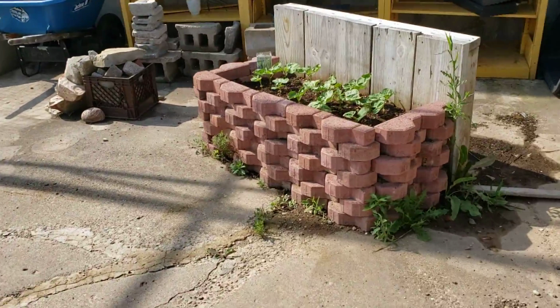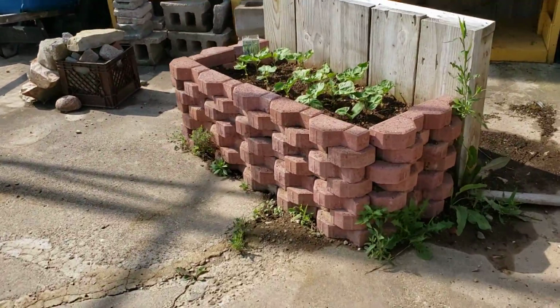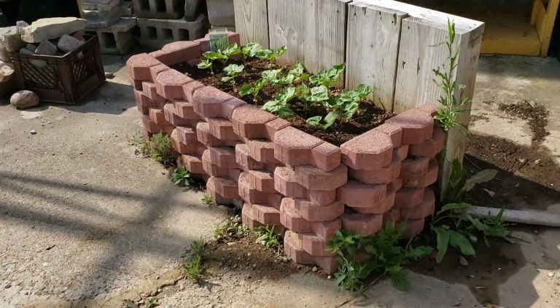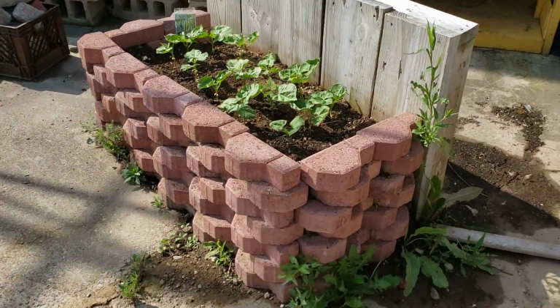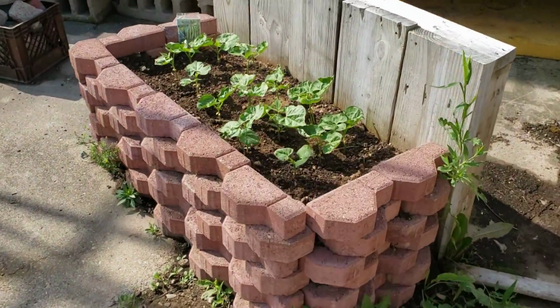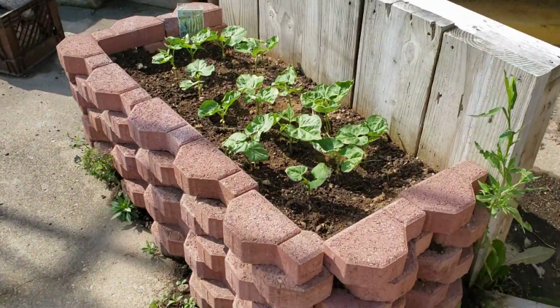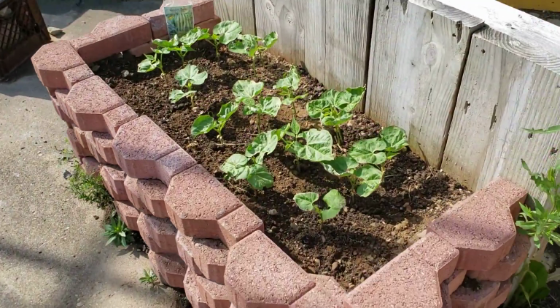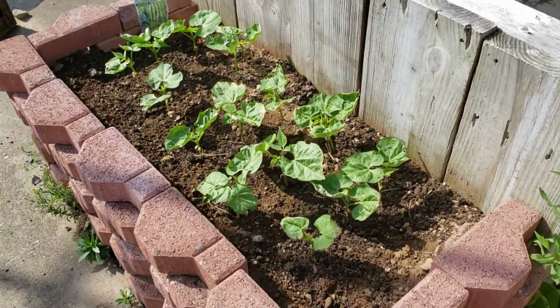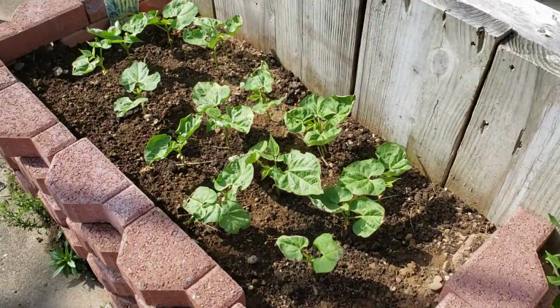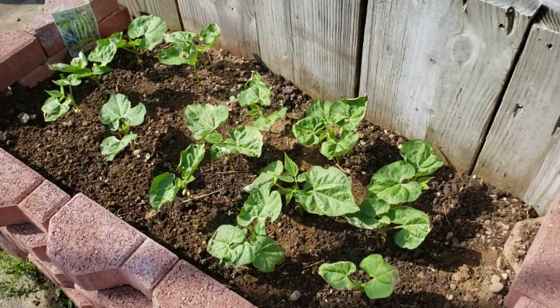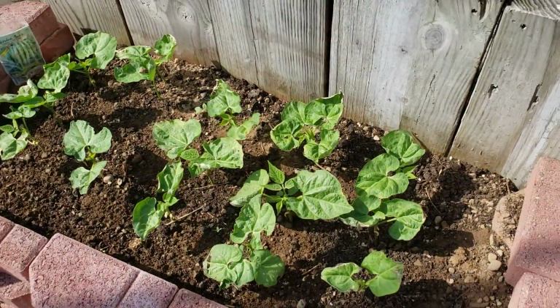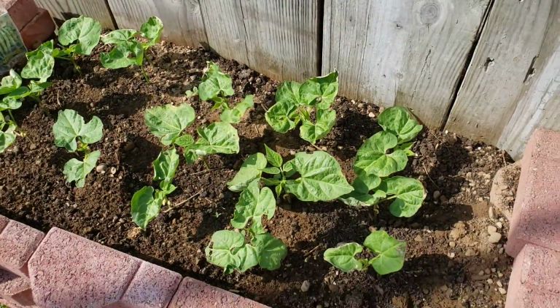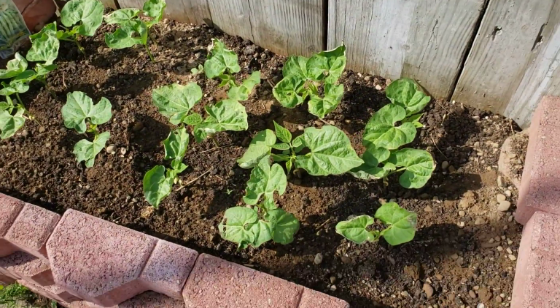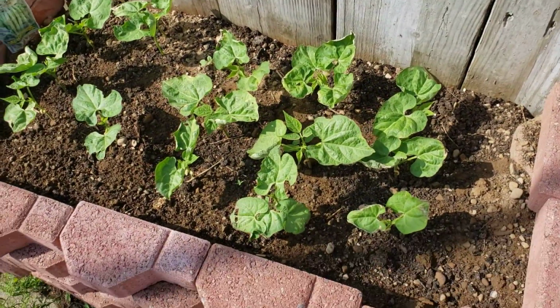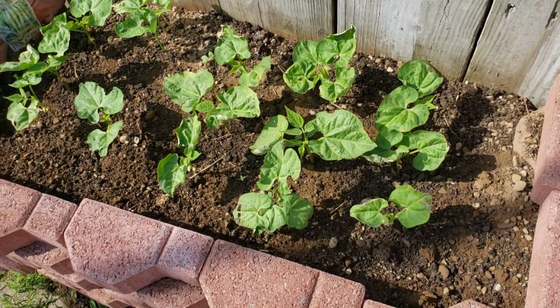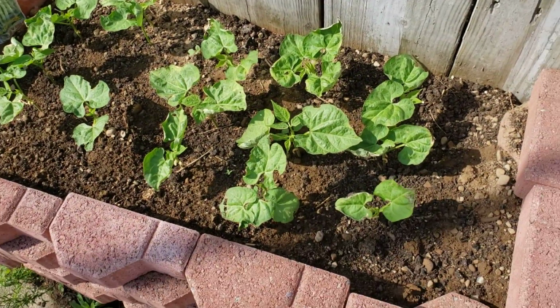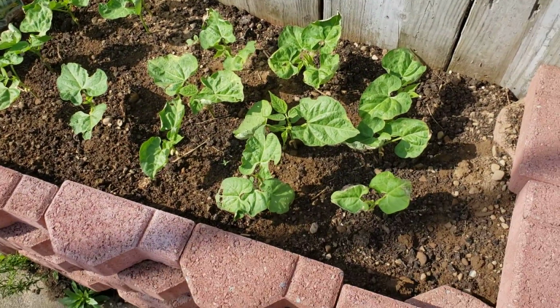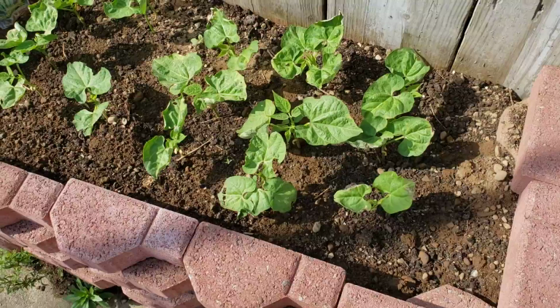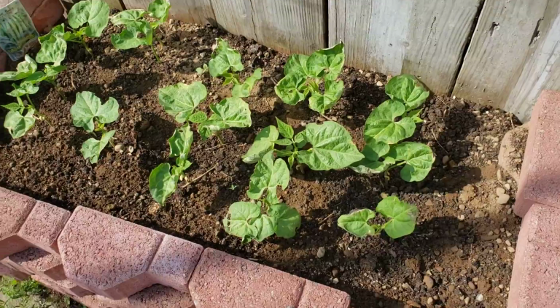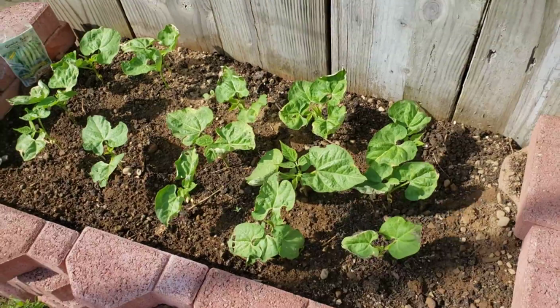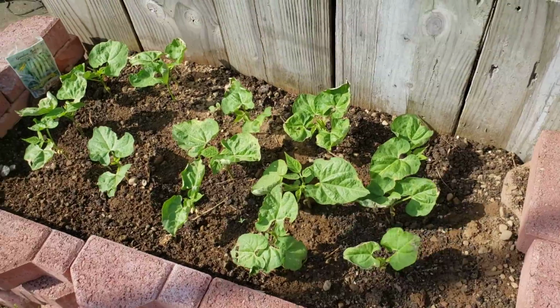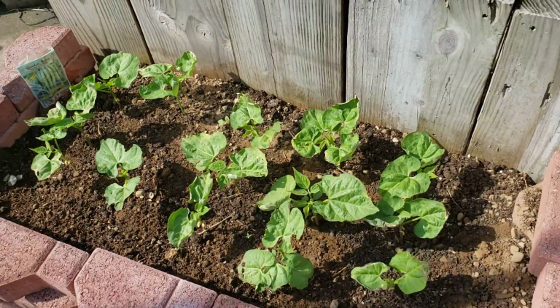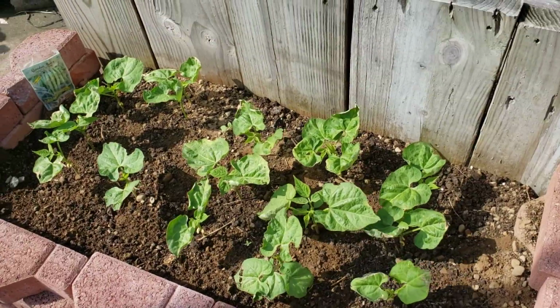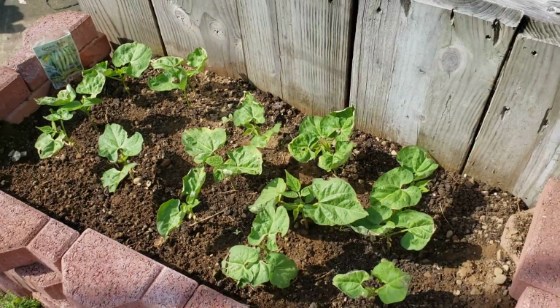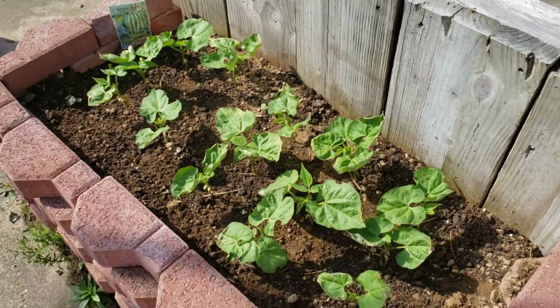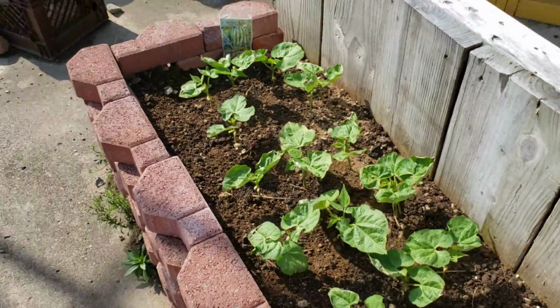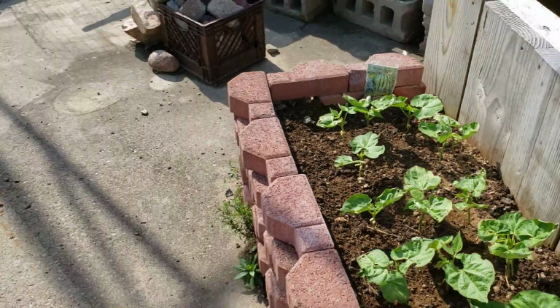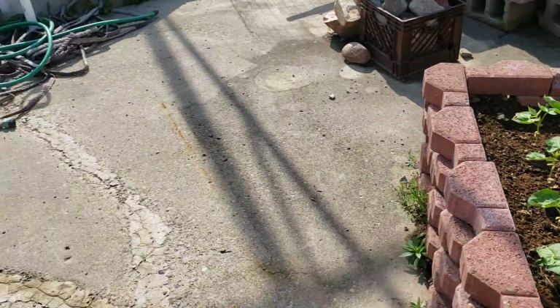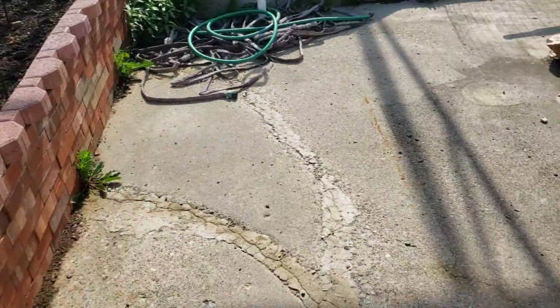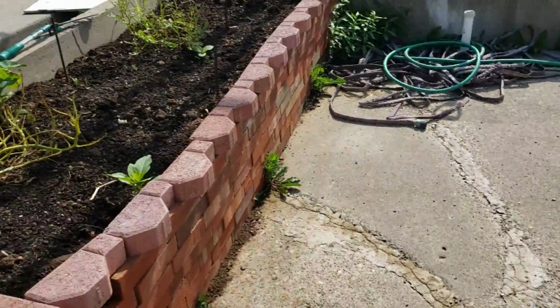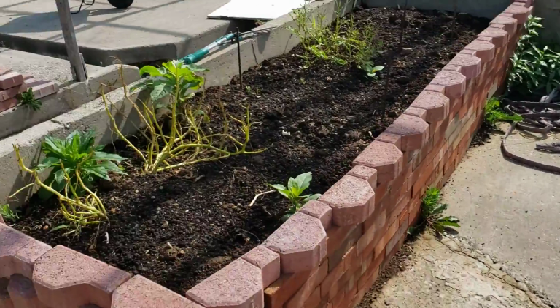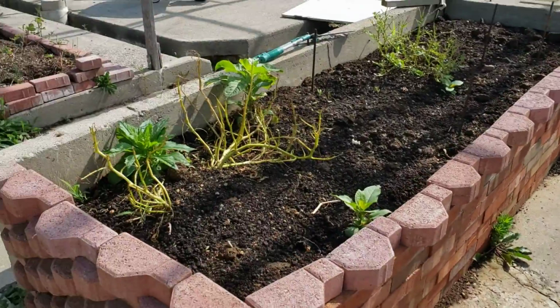All right, so here we have bean plants coming up. Pretty good. Just green beans. They were old seeds, so it's good they're coming up.